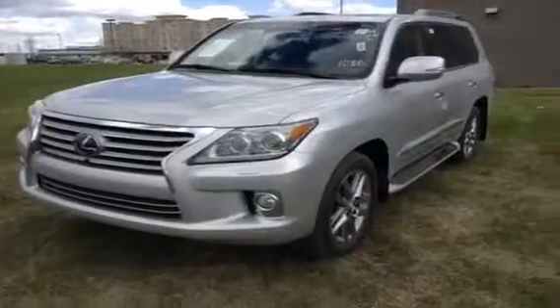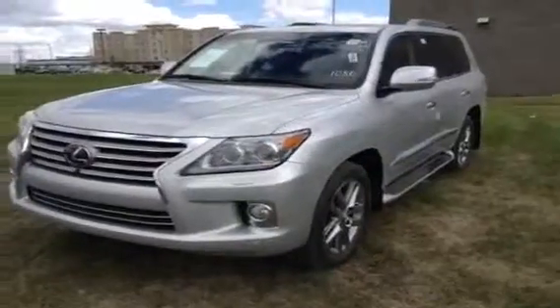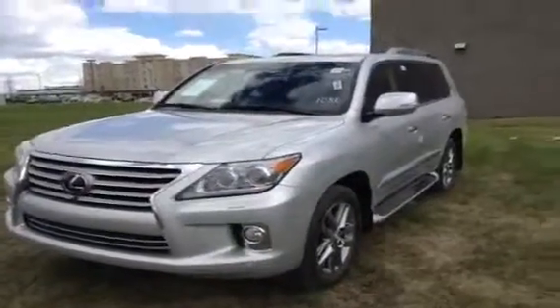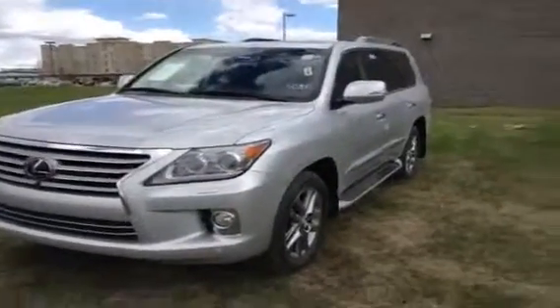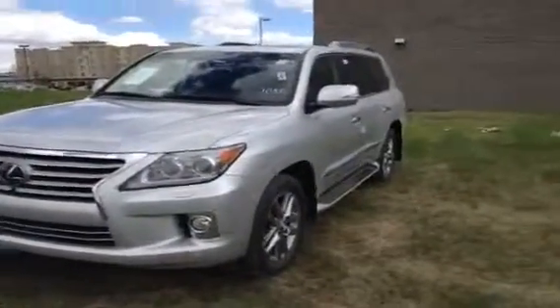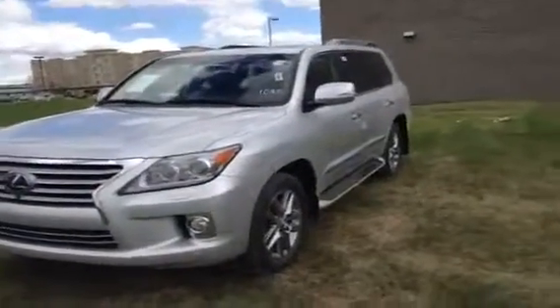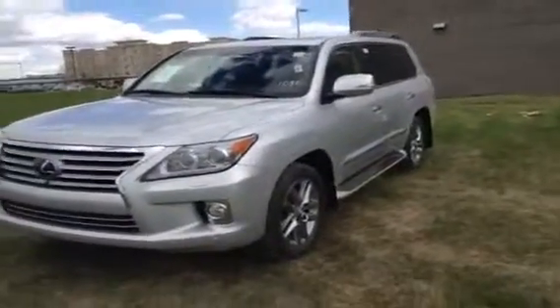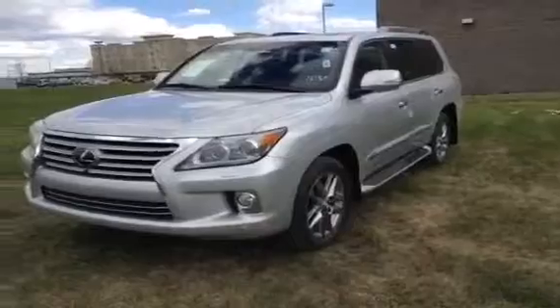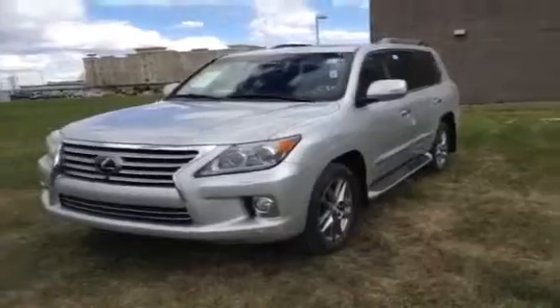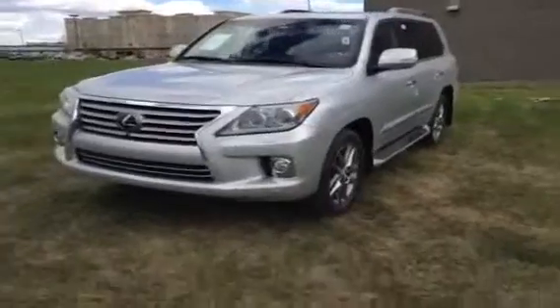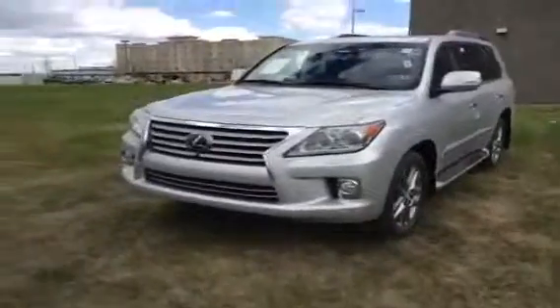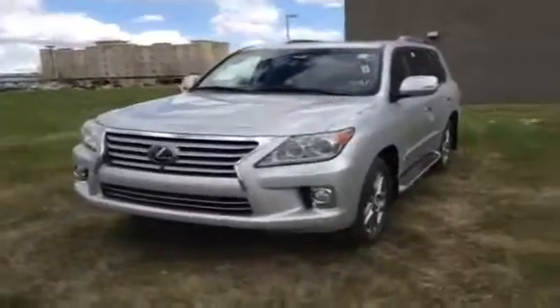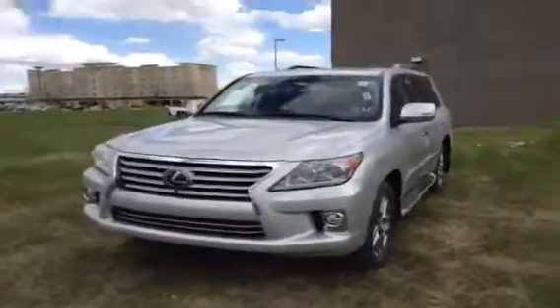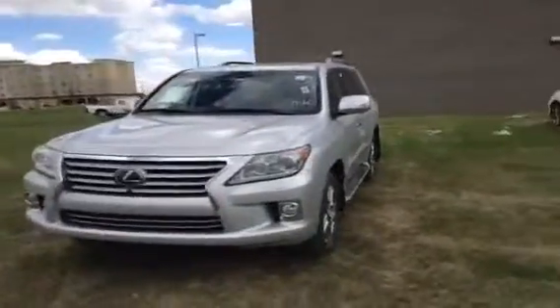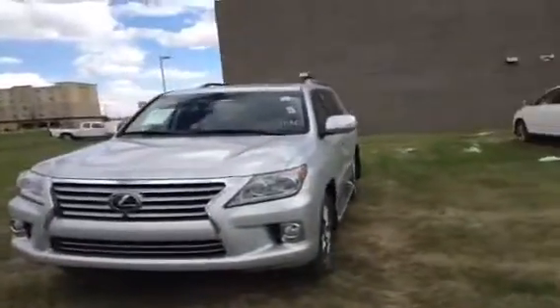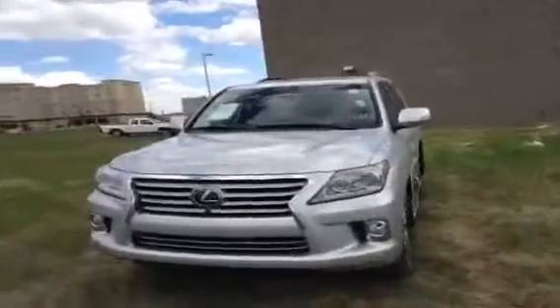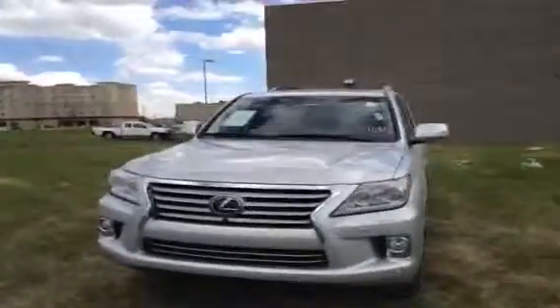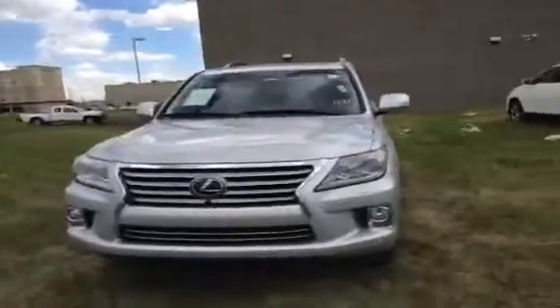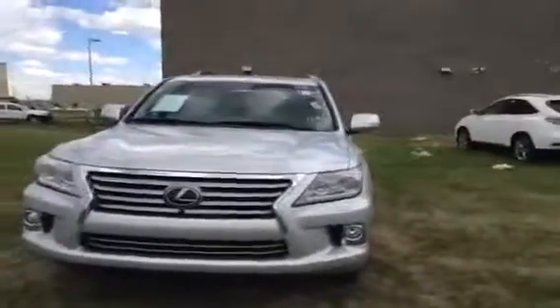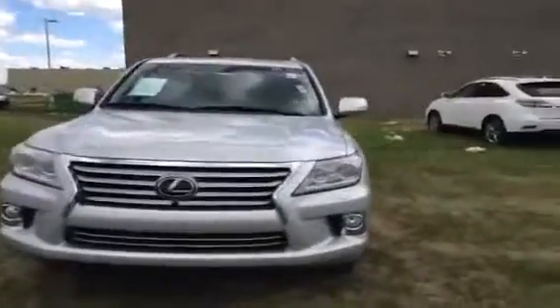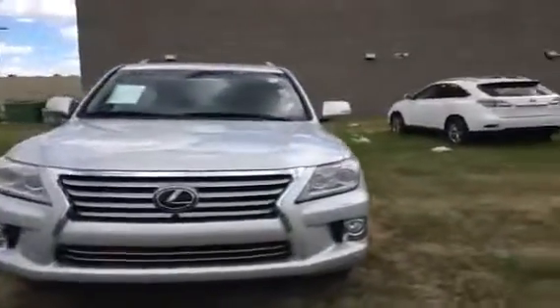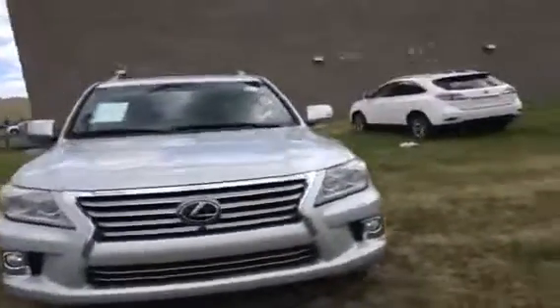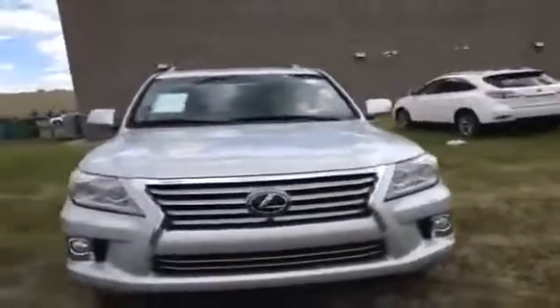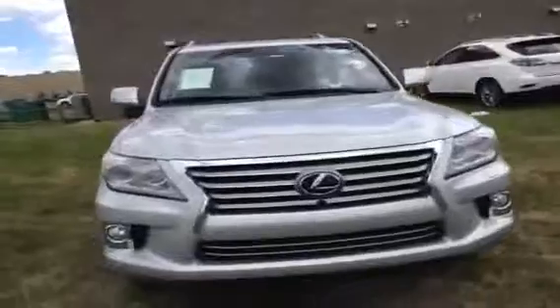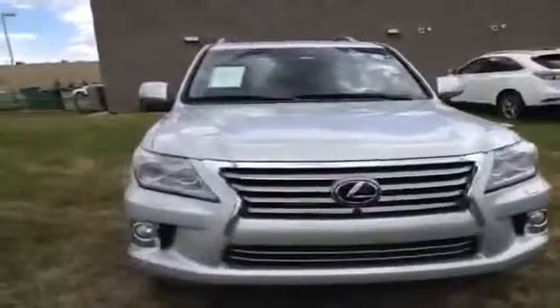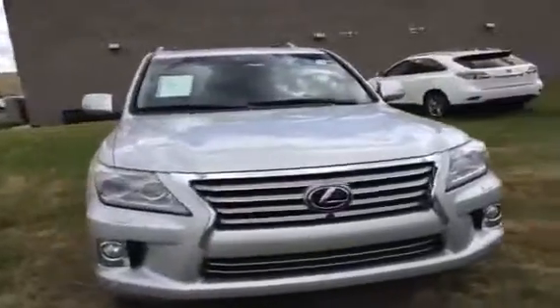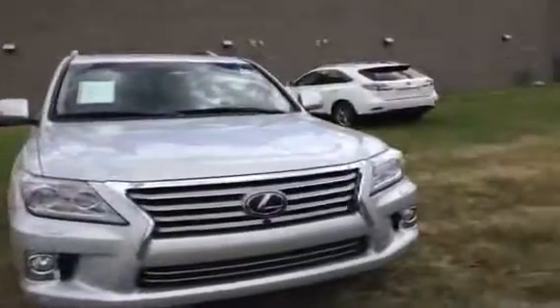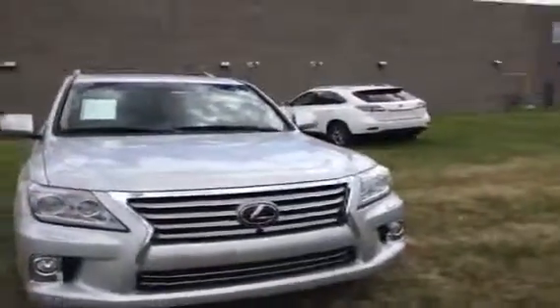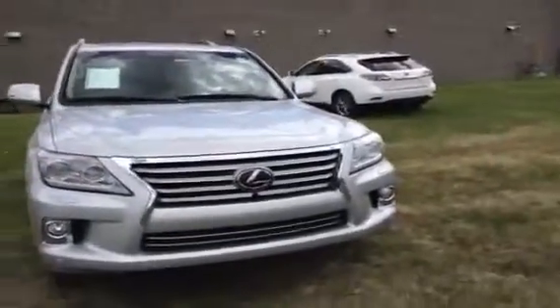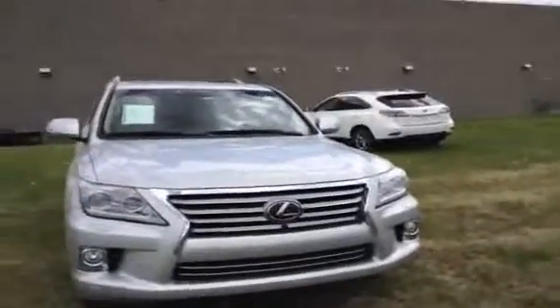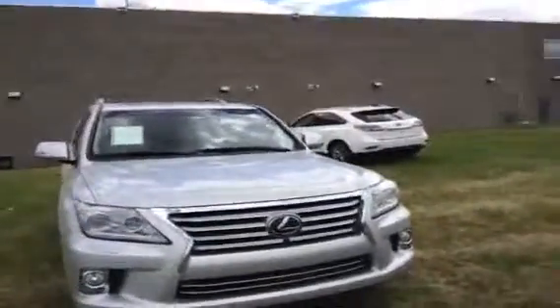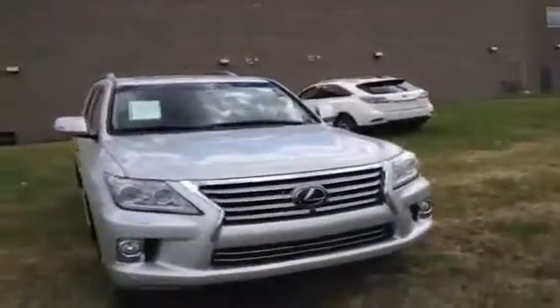Hey guys, how's it going? We're here at Lexus of Edmonton to do another video walk around.